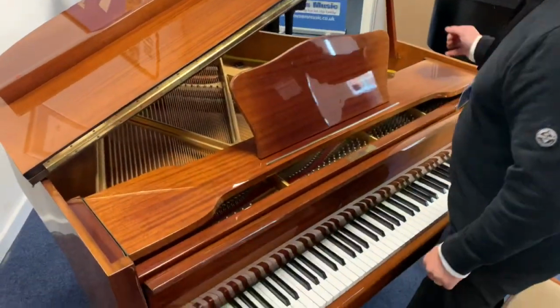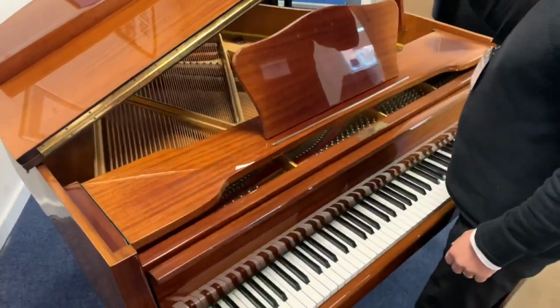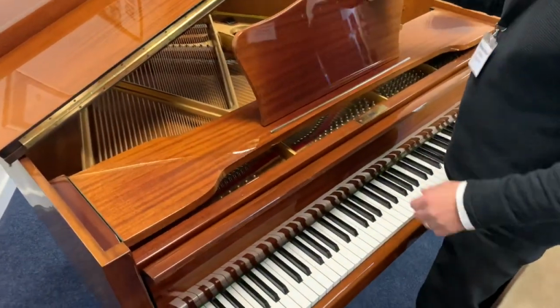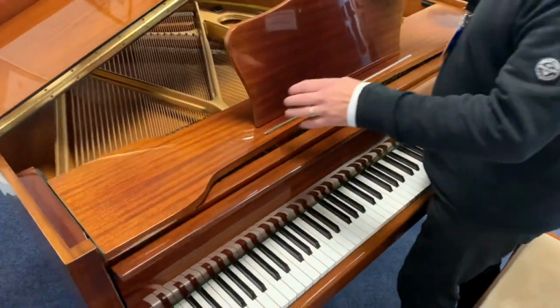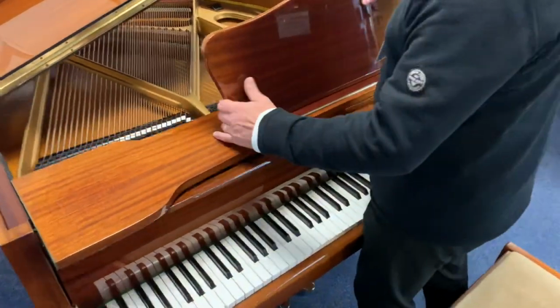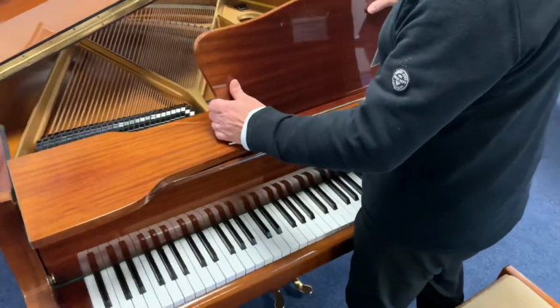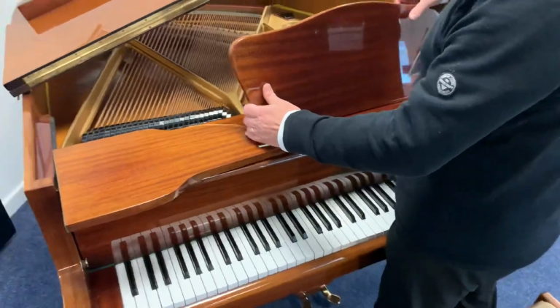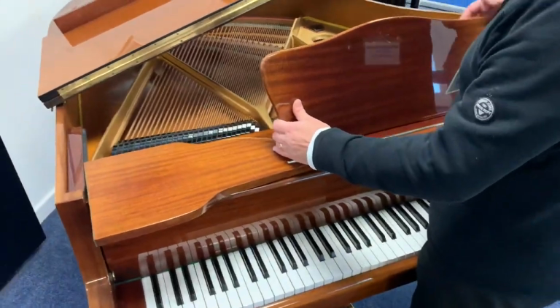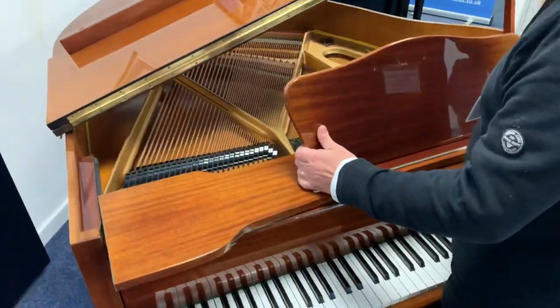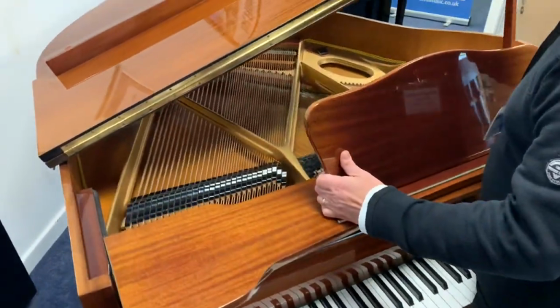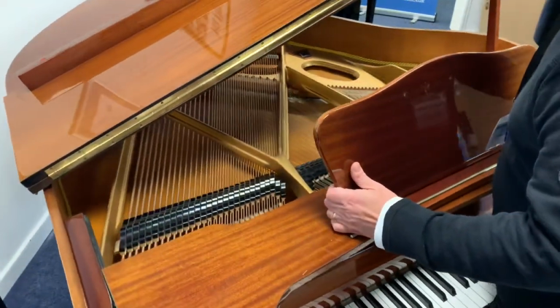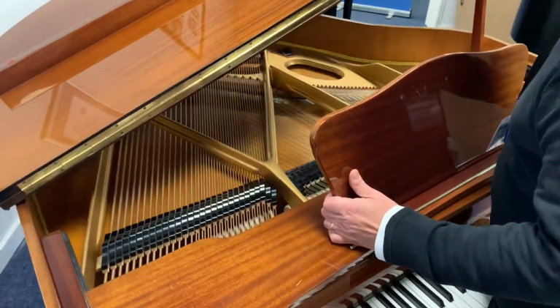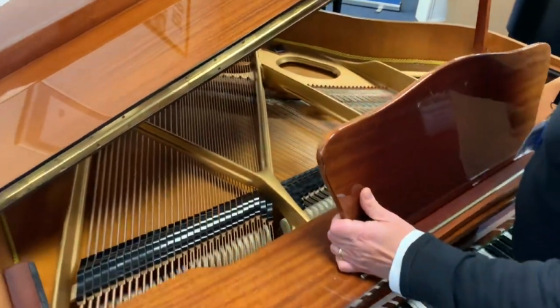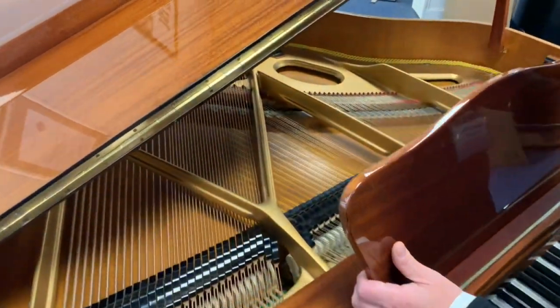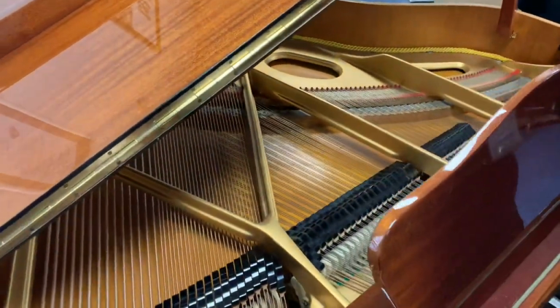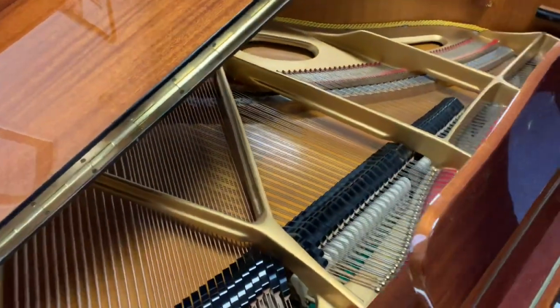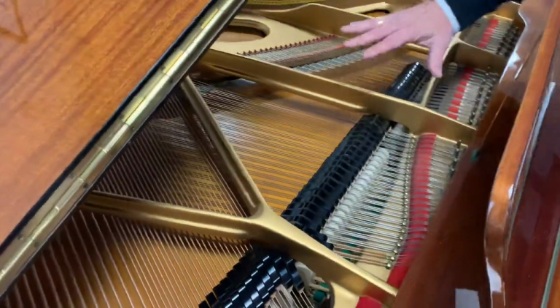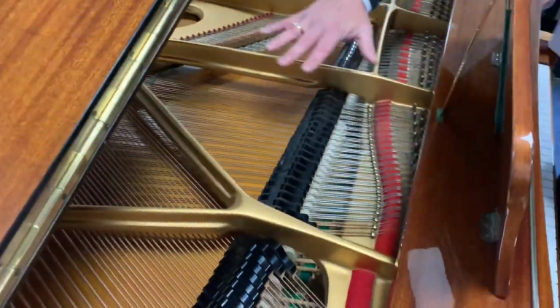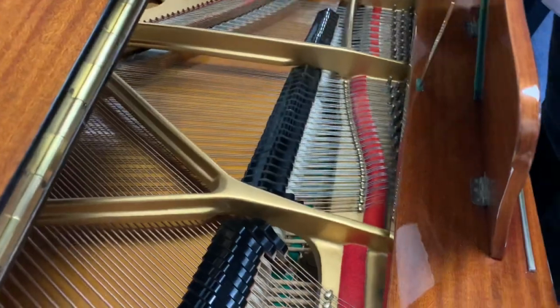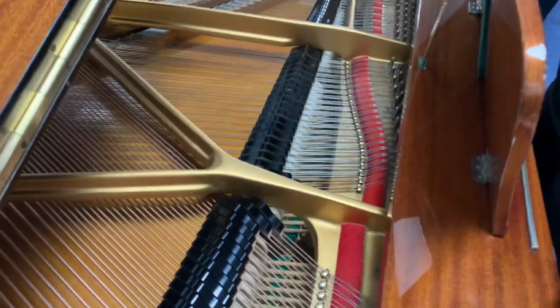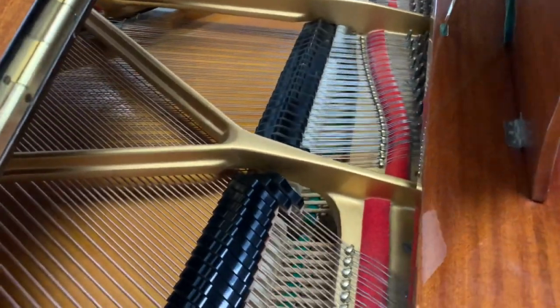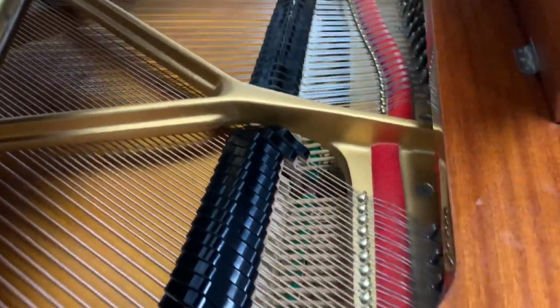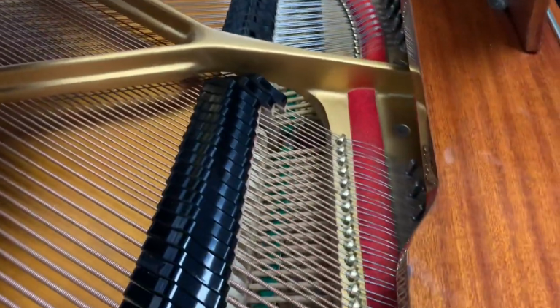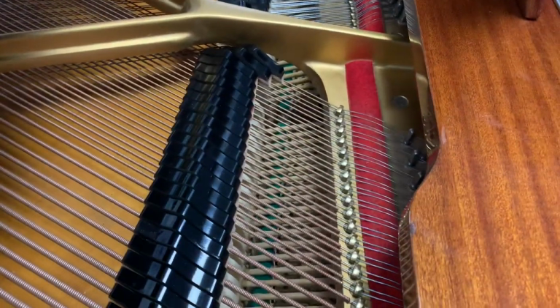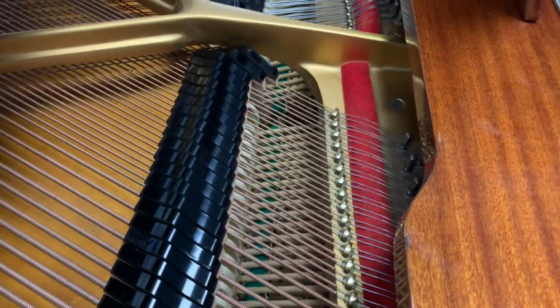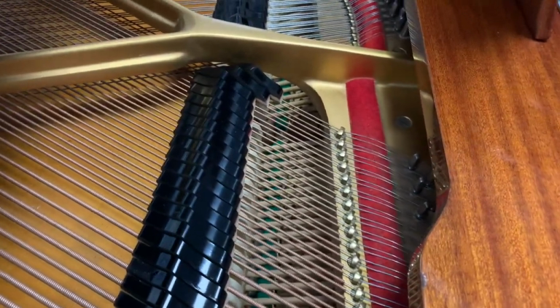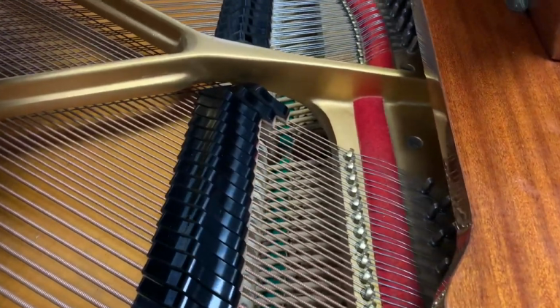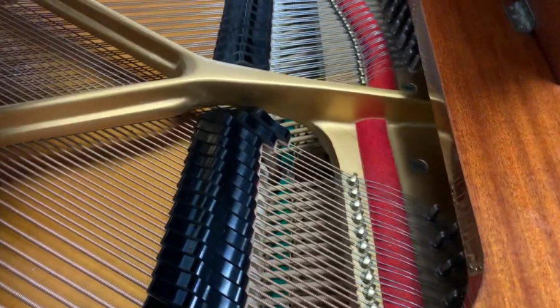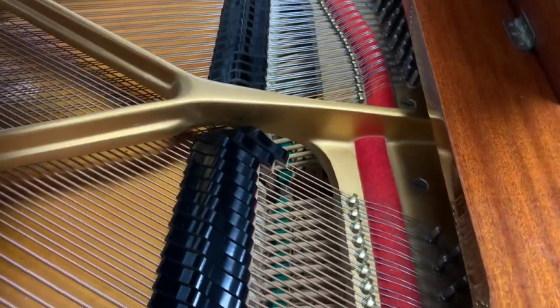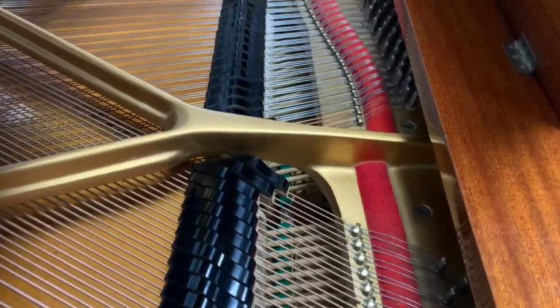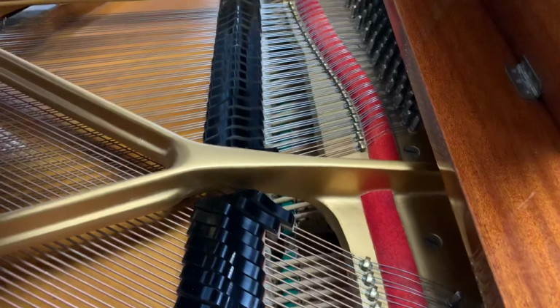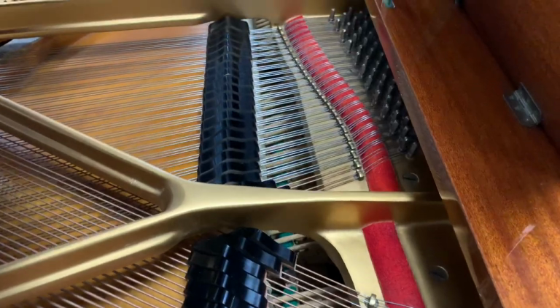Internally, it's all absolutely sound. The hammers are all great, the dampers are good, the soundboard's good, and the strings are fine. So internally there are no issues — it's all at concert pitch.